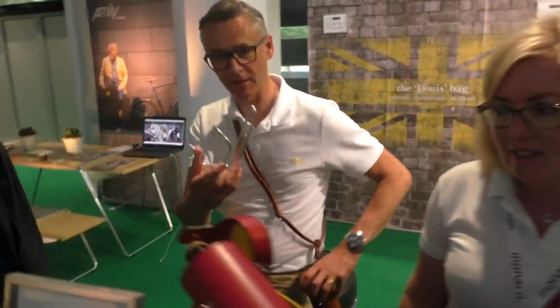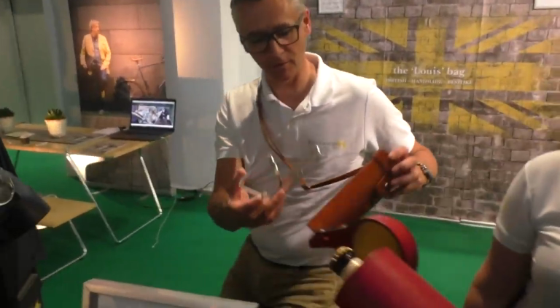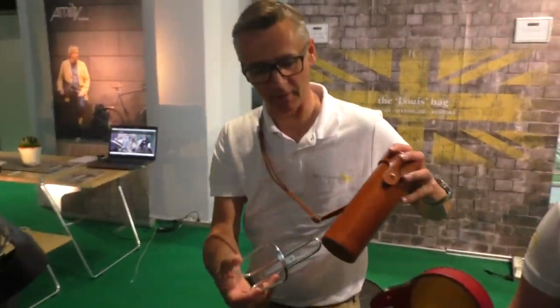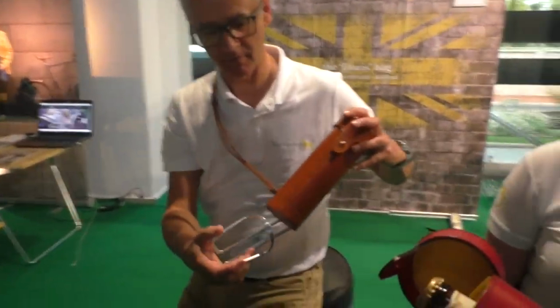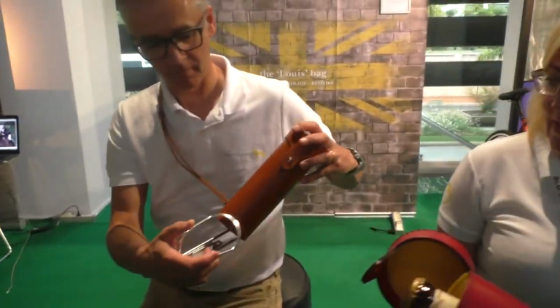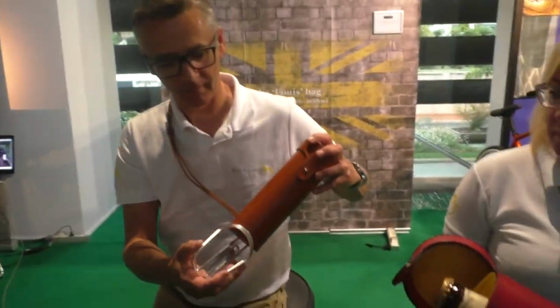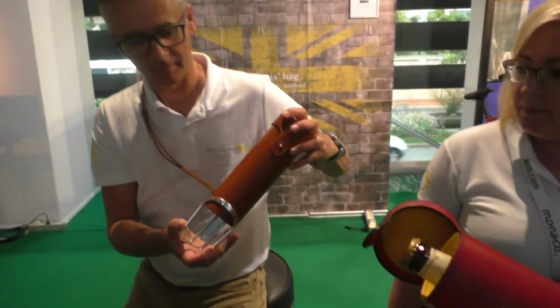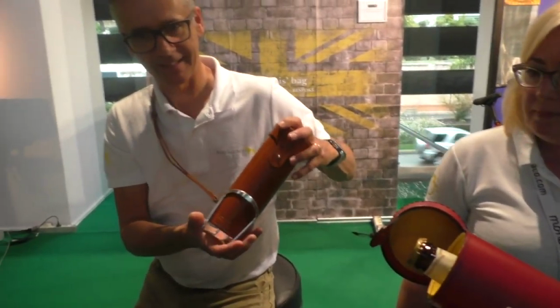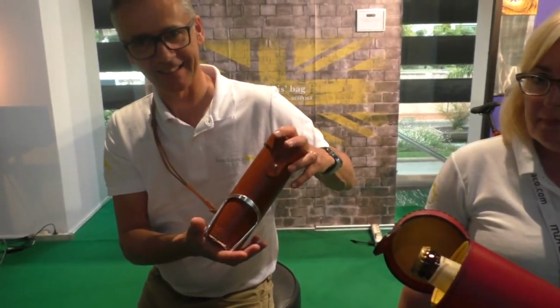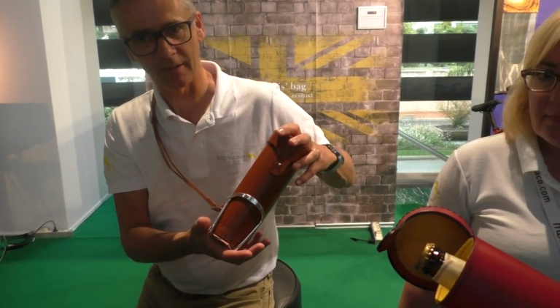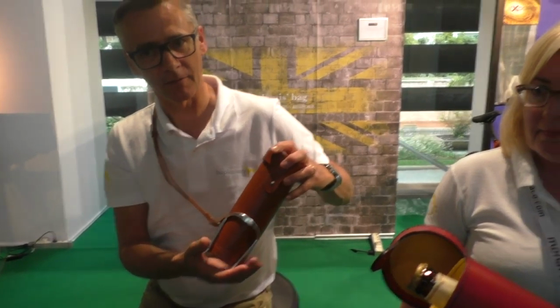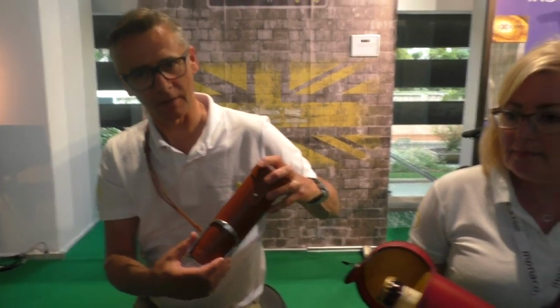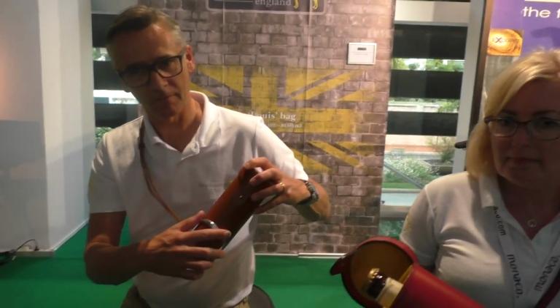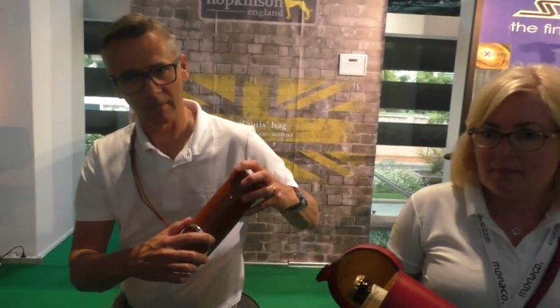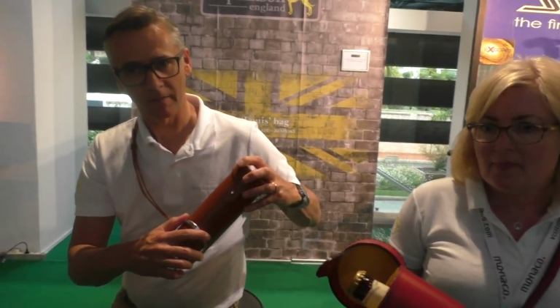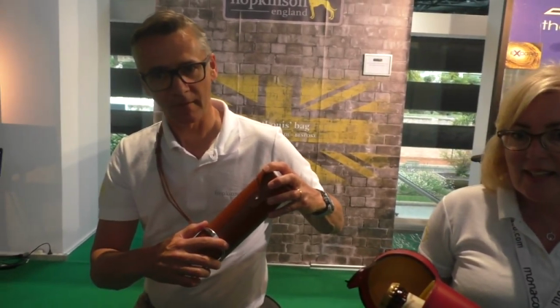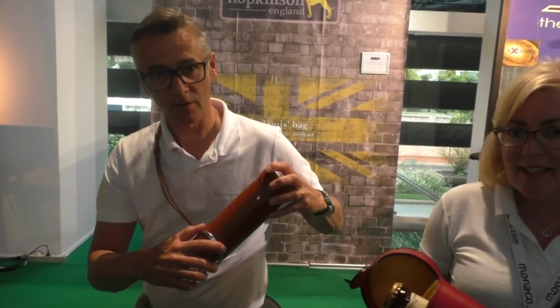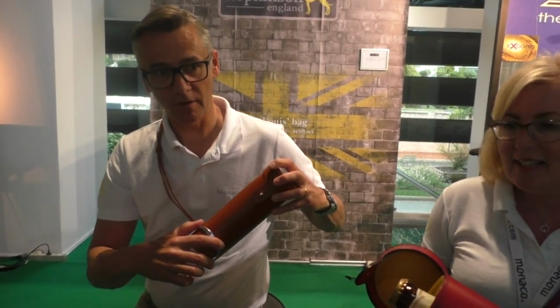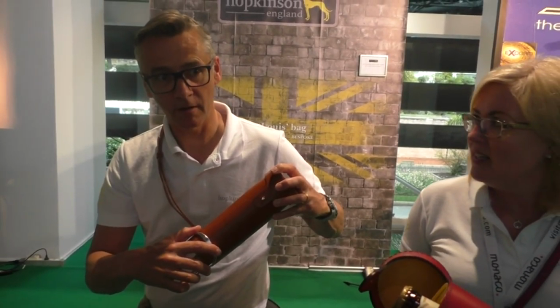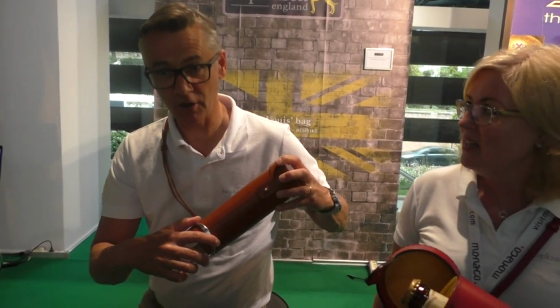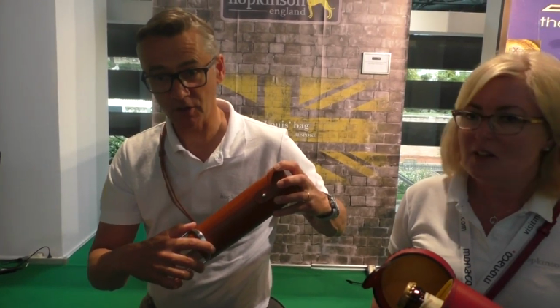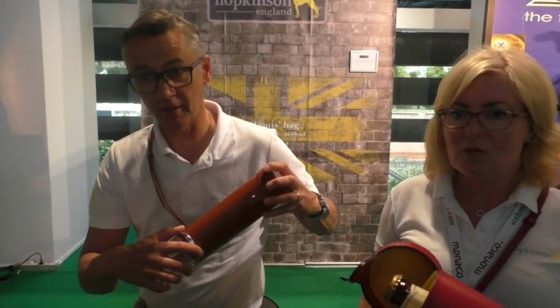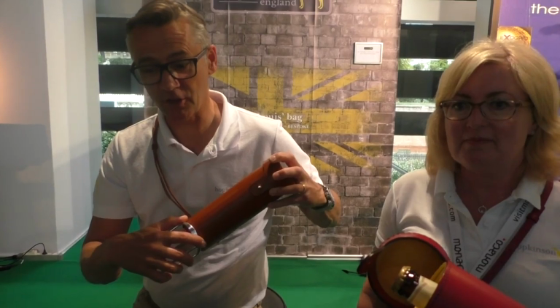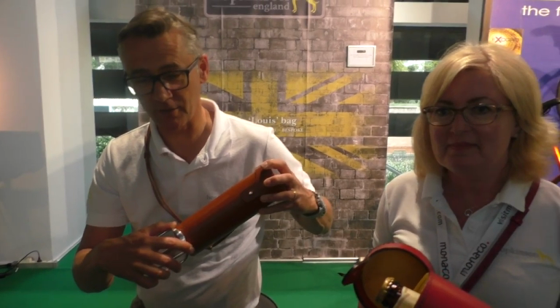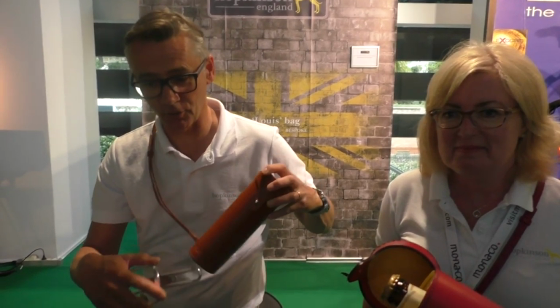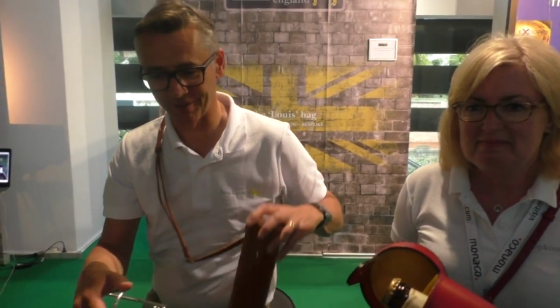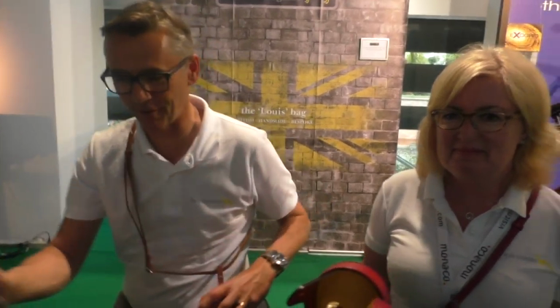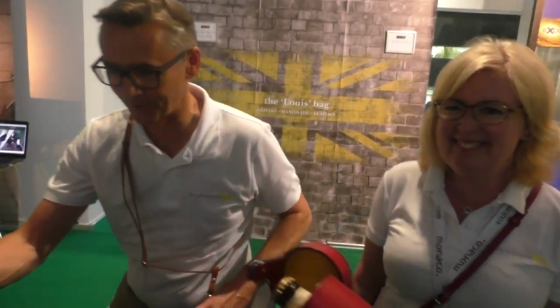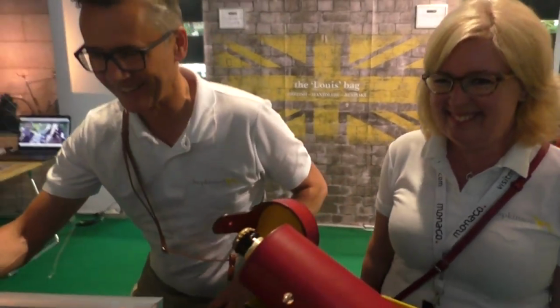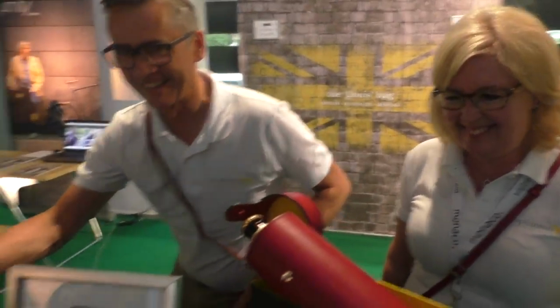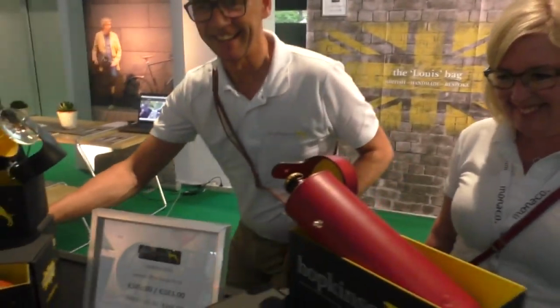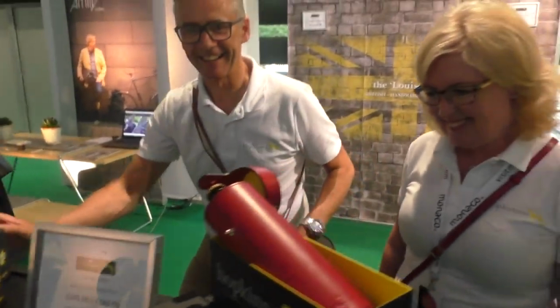Put it in the bottle cage. Perfect. And how long have you been producing them? We started early this year. Oh my God, very new. Yes, it's very new.